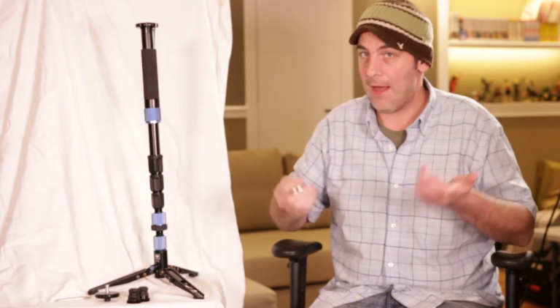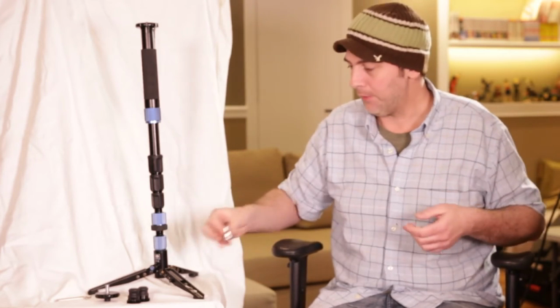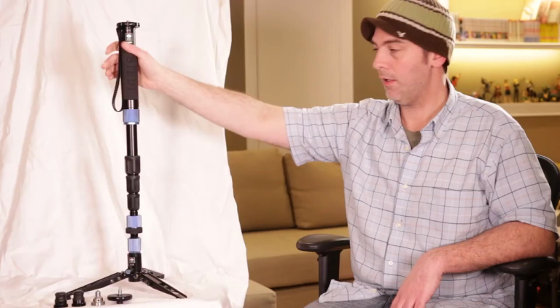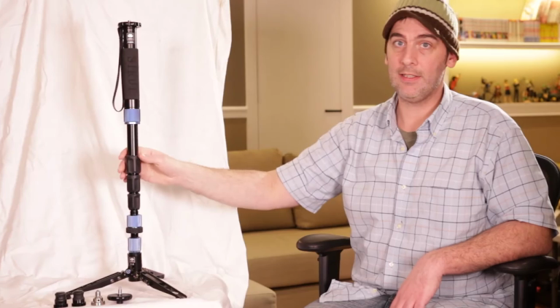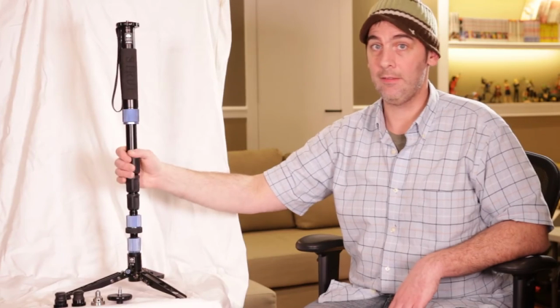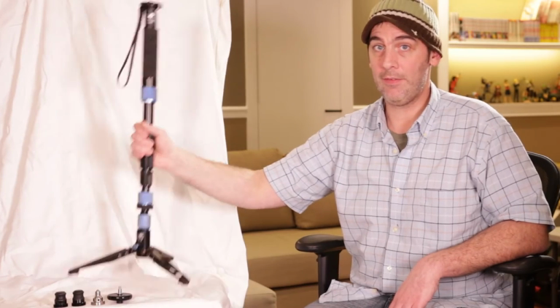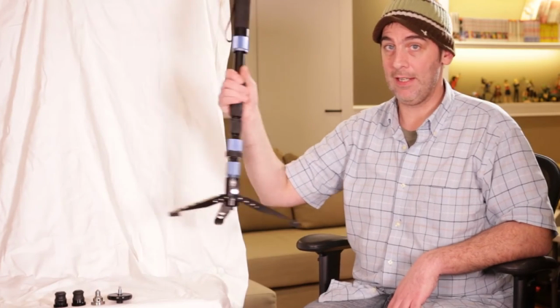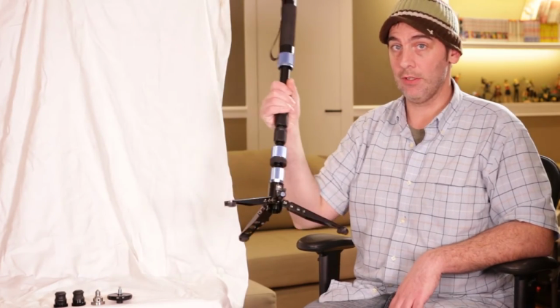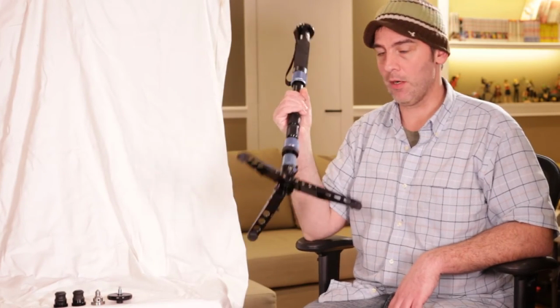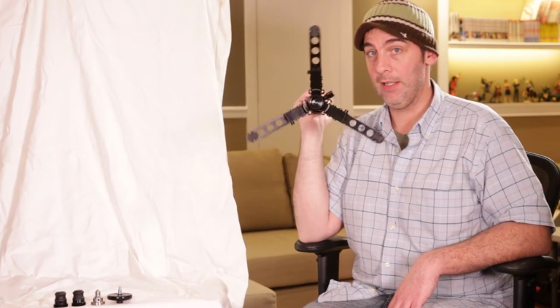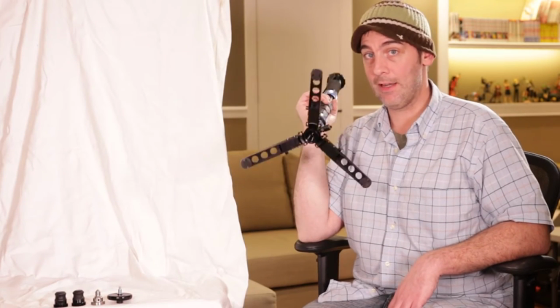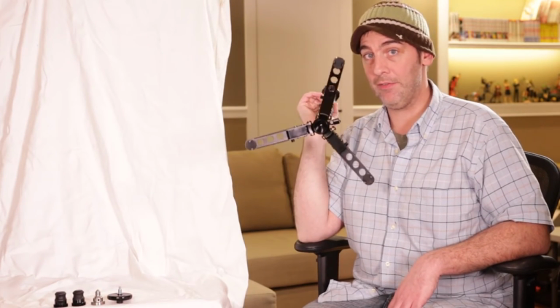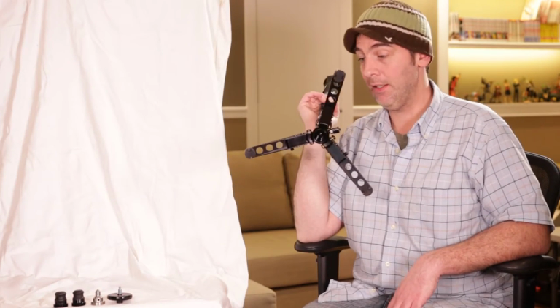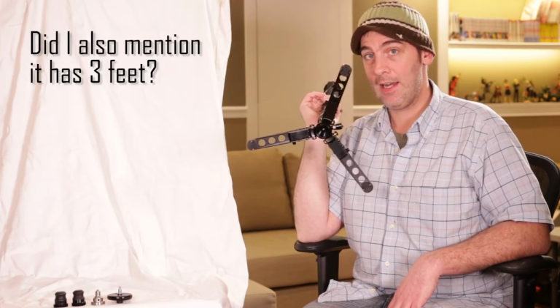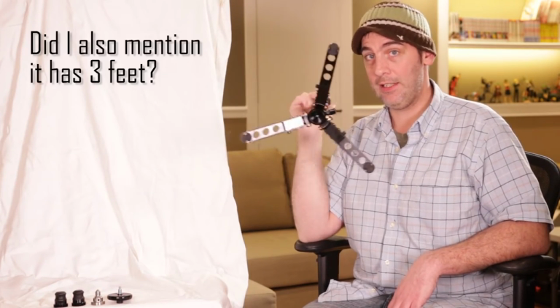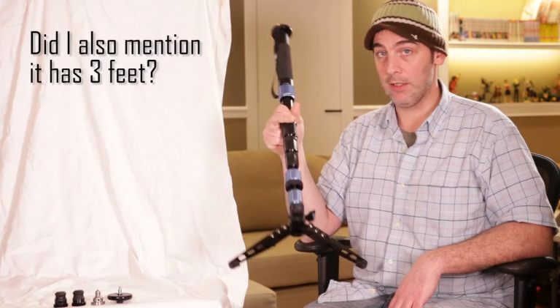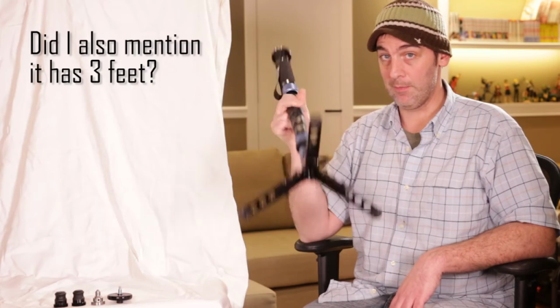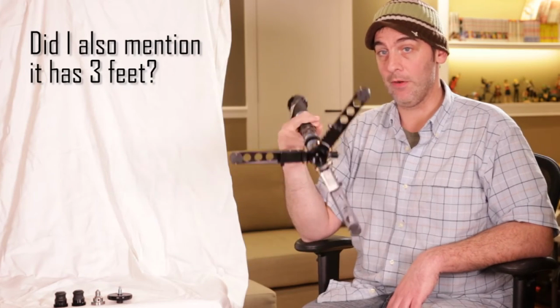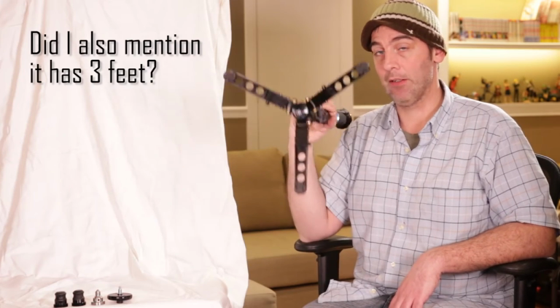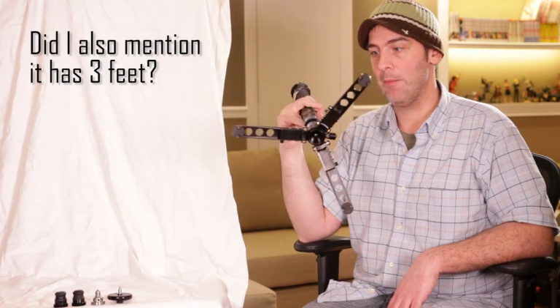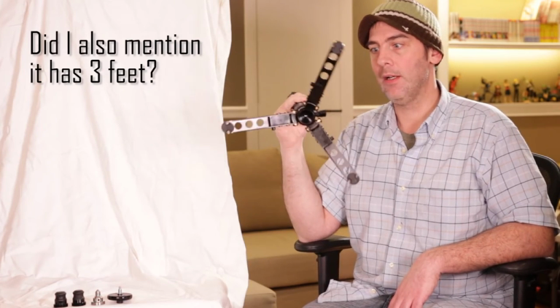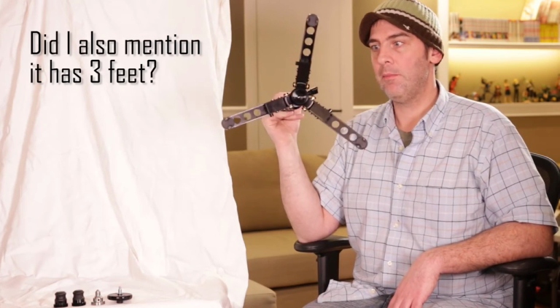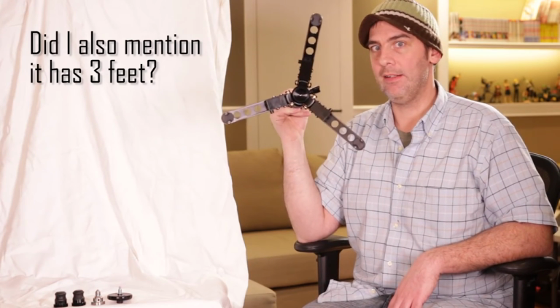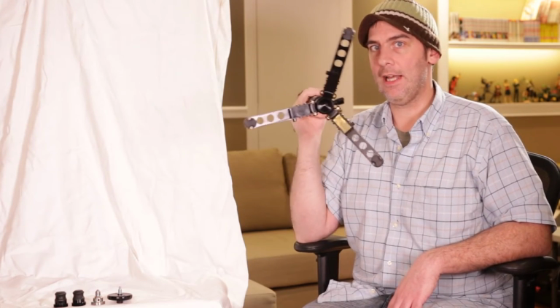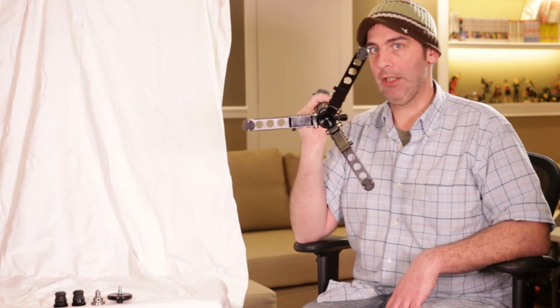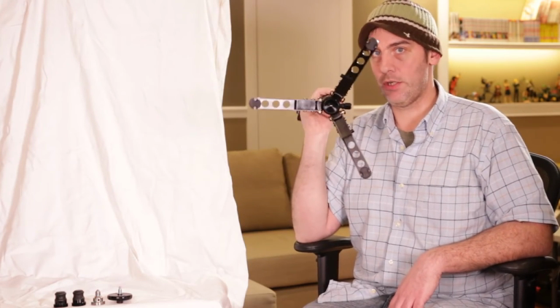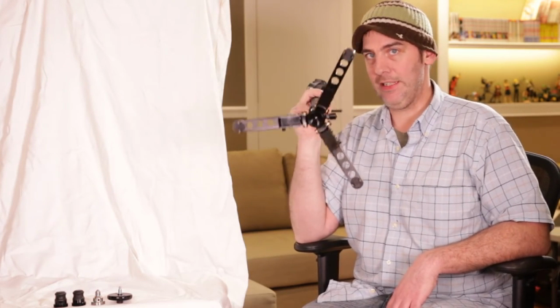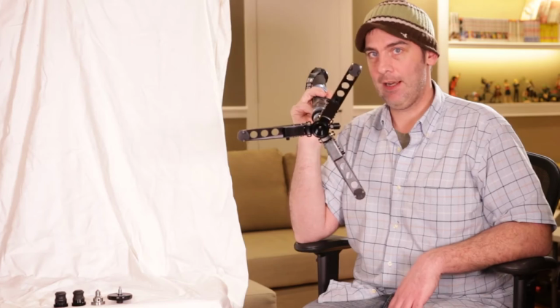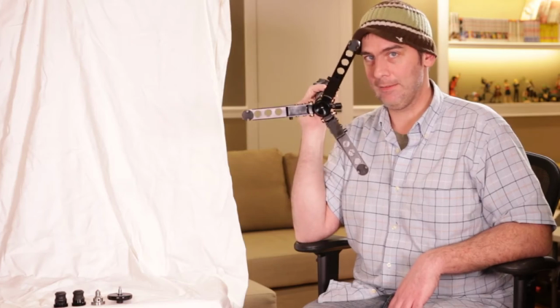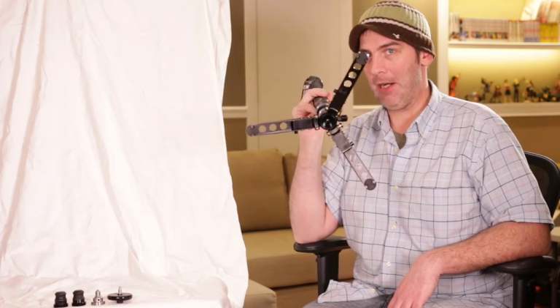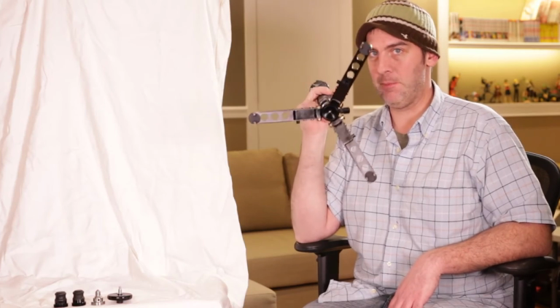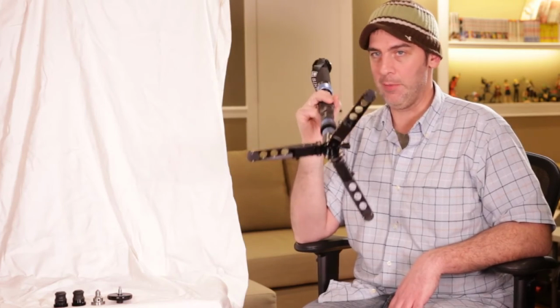Obviously the benefit of having this over a straight monopod is having three feet. You'll see the other ones from Manfrotto — they're real popular — but this has much larger feet and it's much better built.